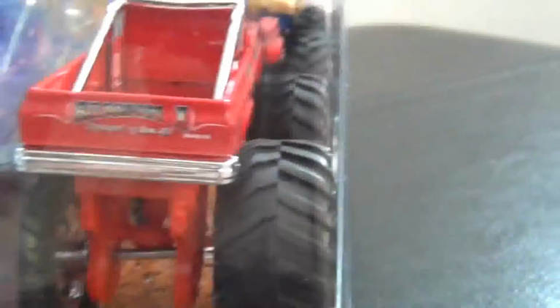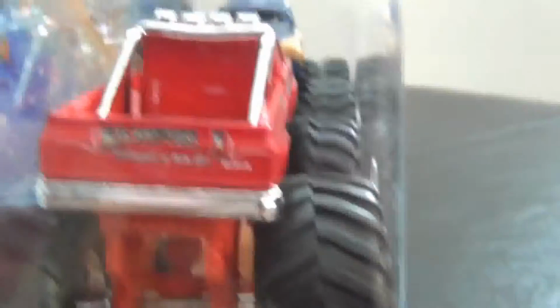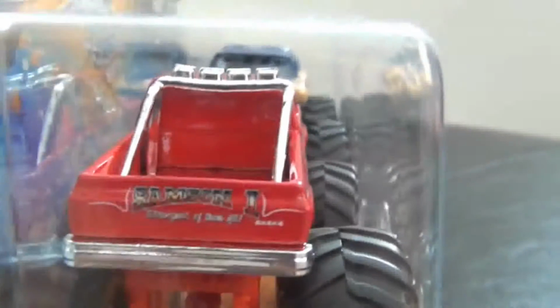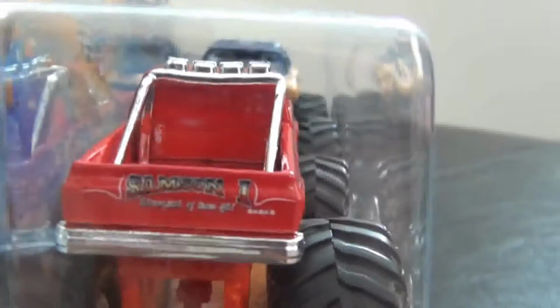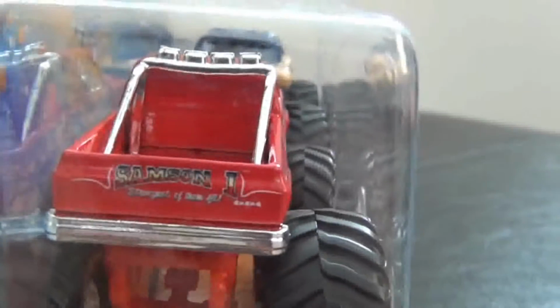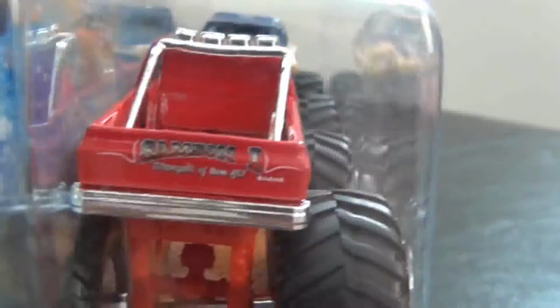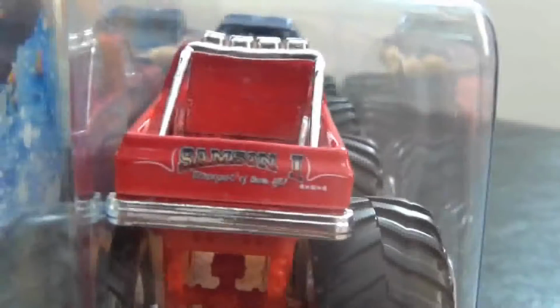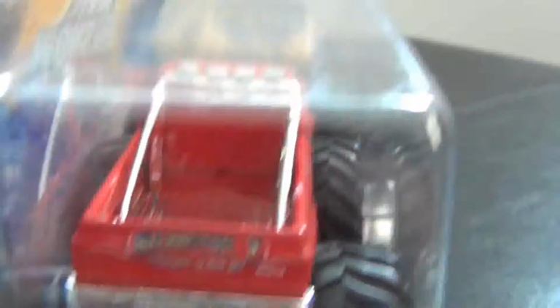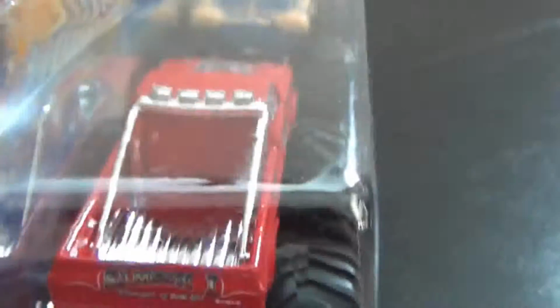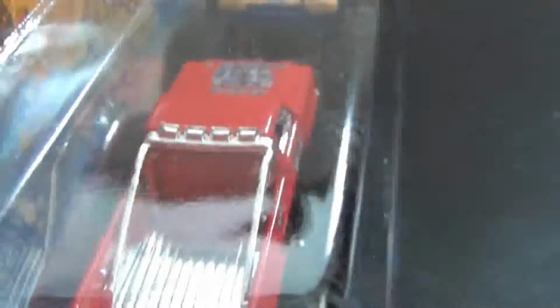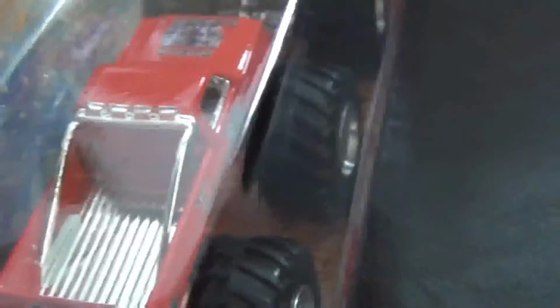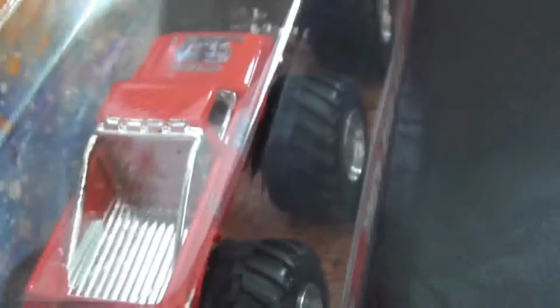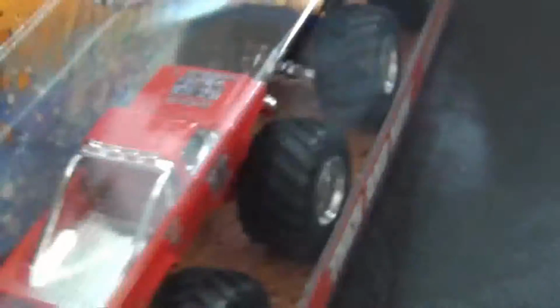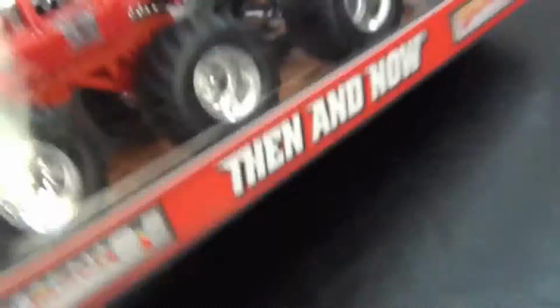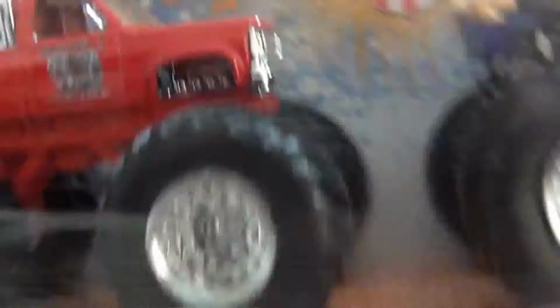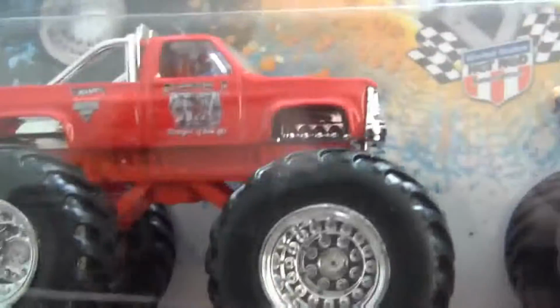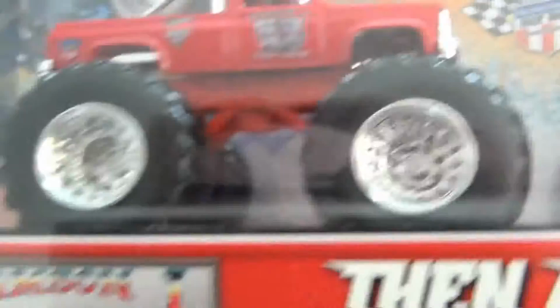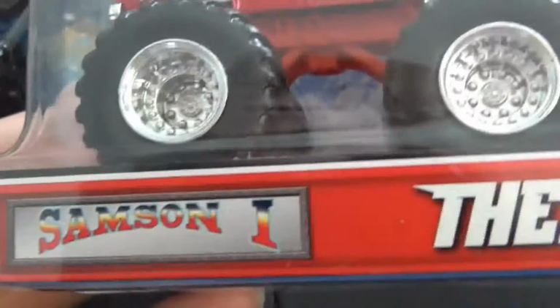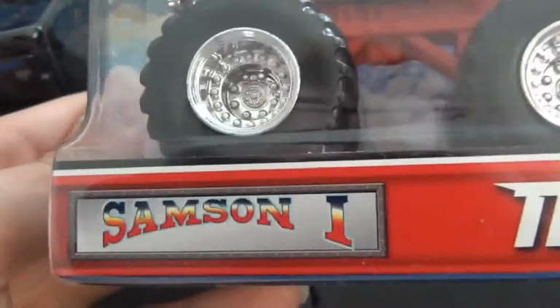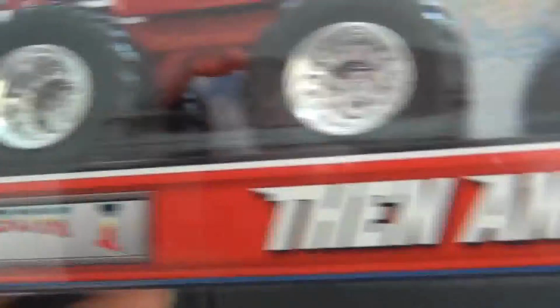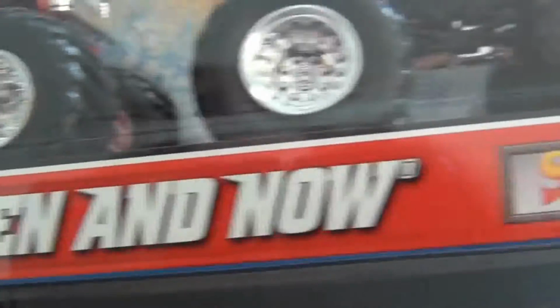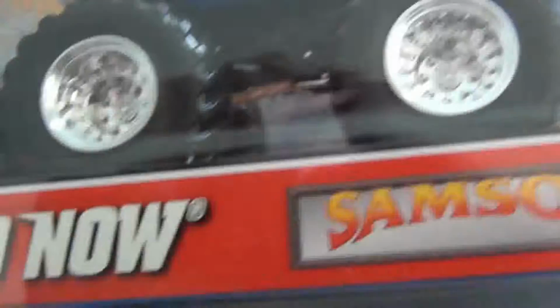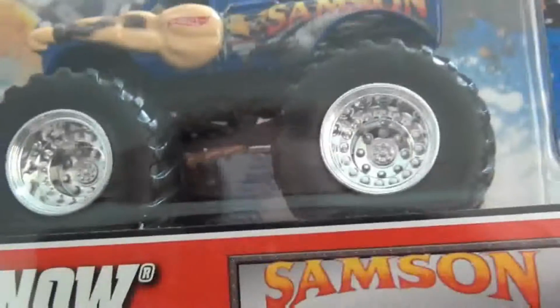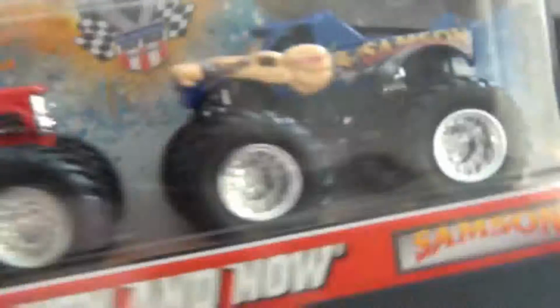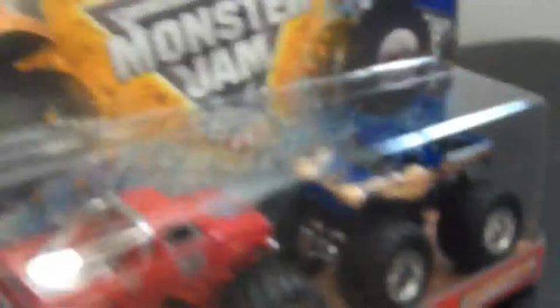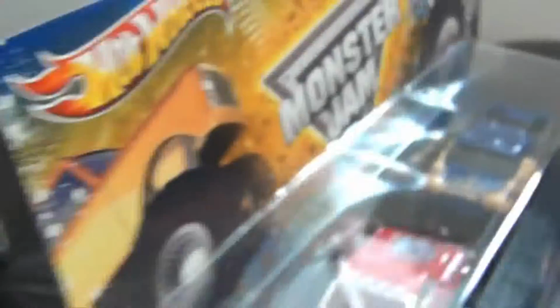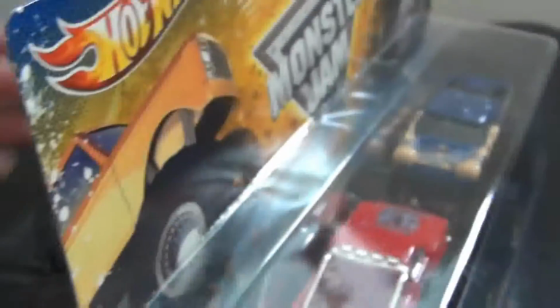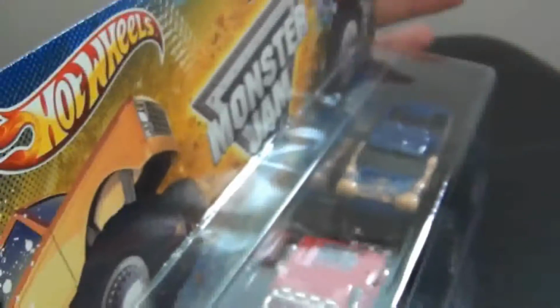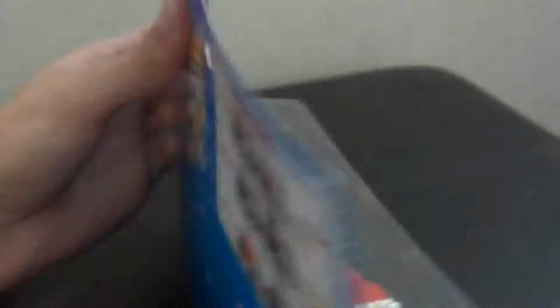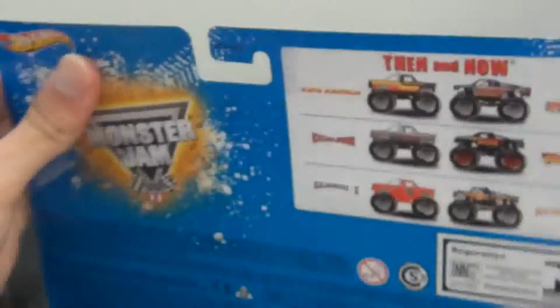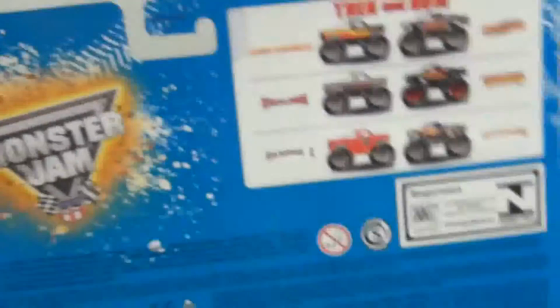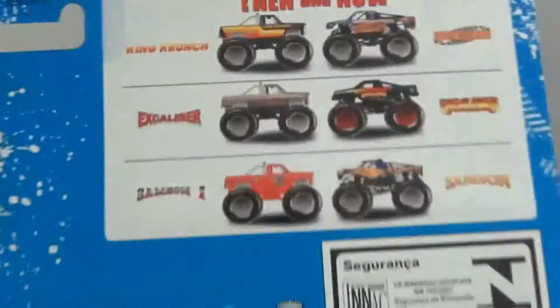See the back here — Samson 1, chrome beds, chrome wheels, old logo, new. Picture of the back here too.